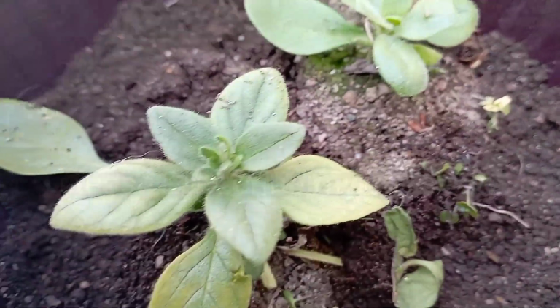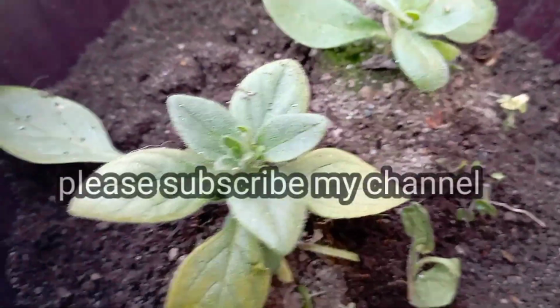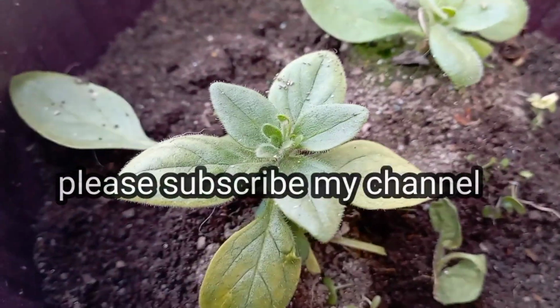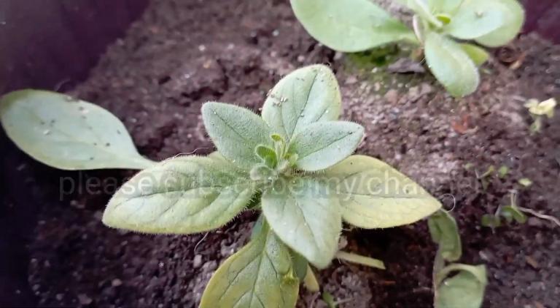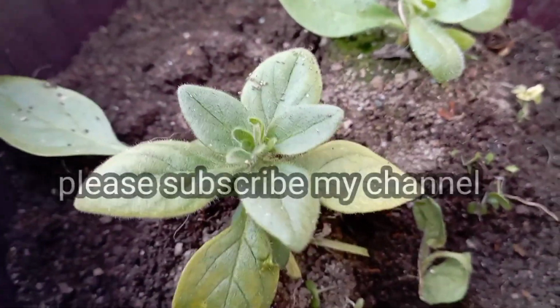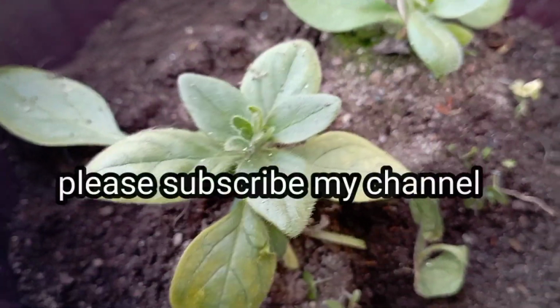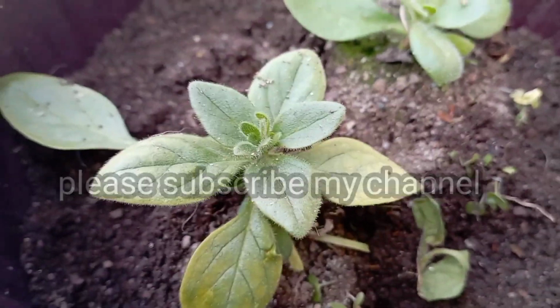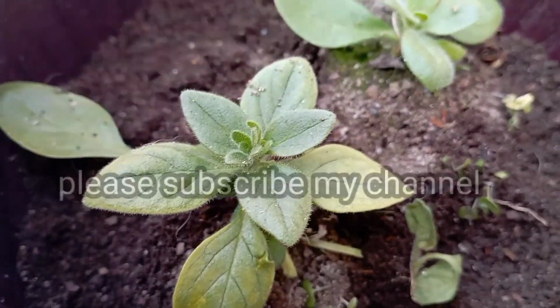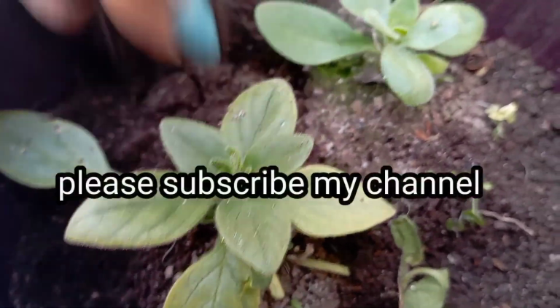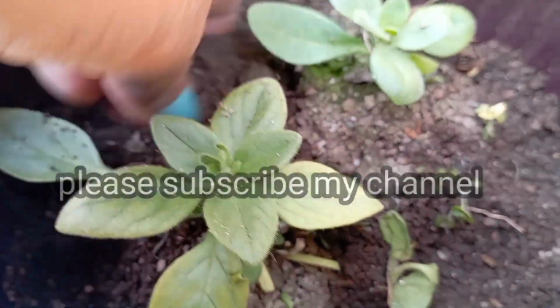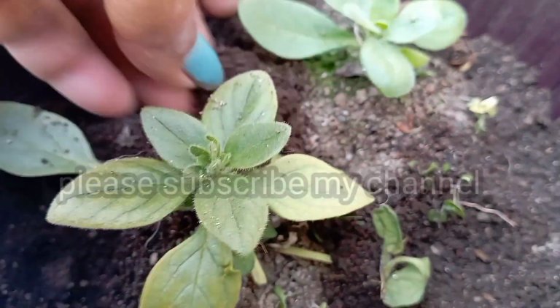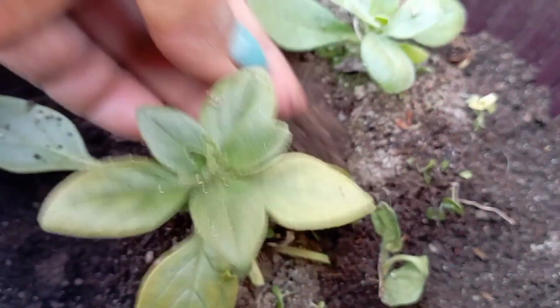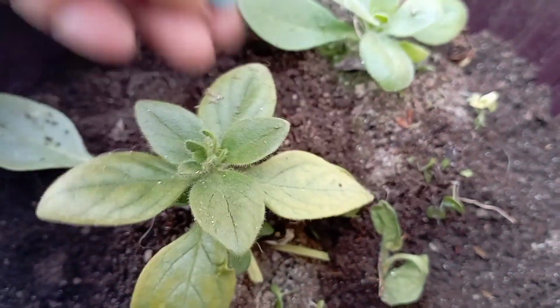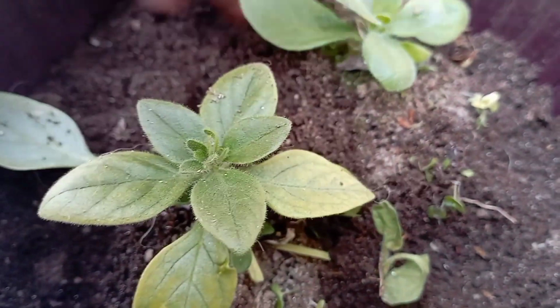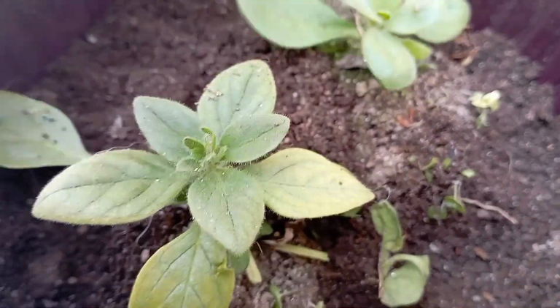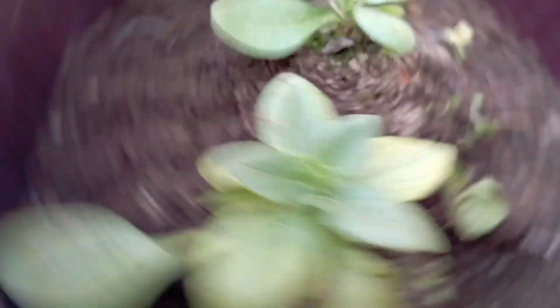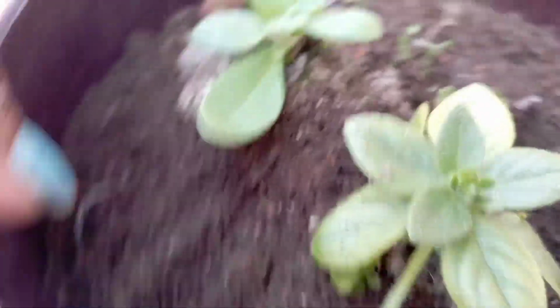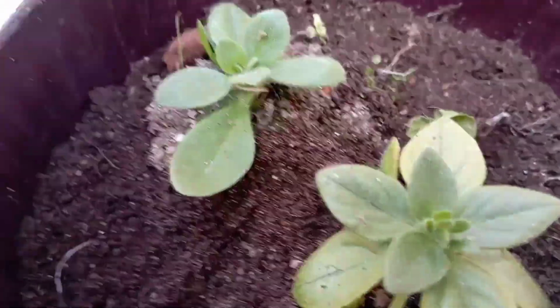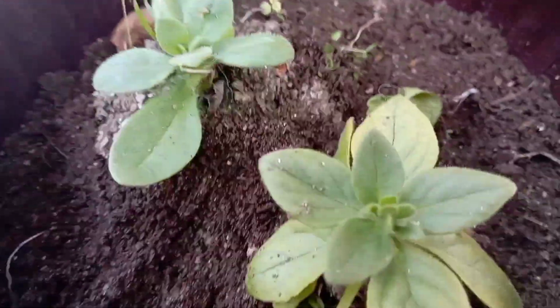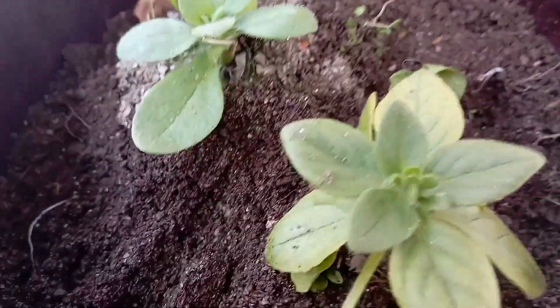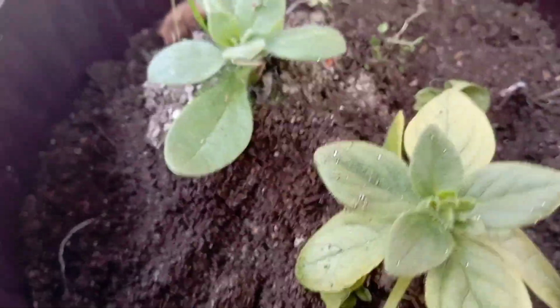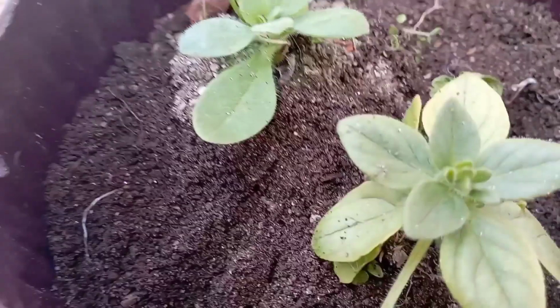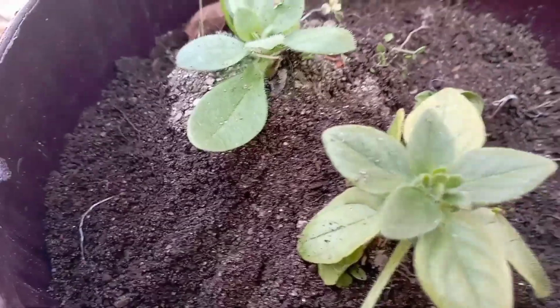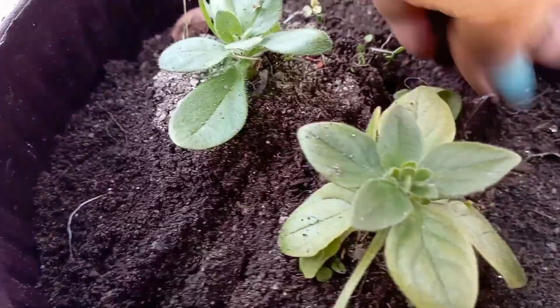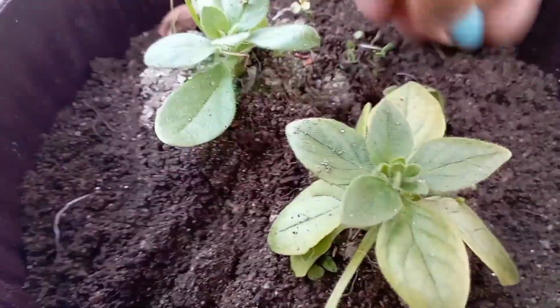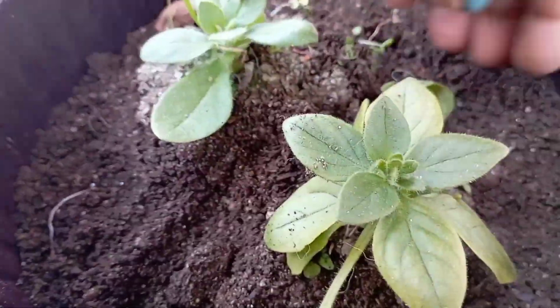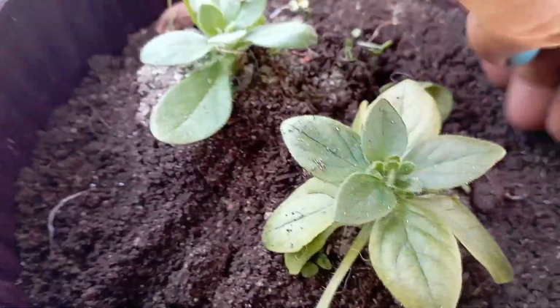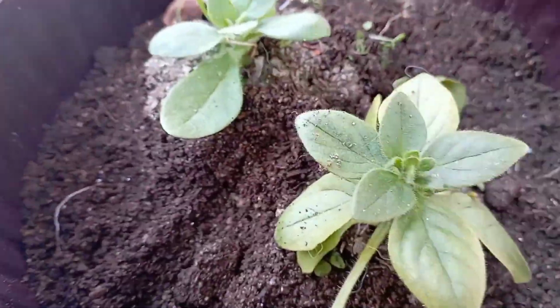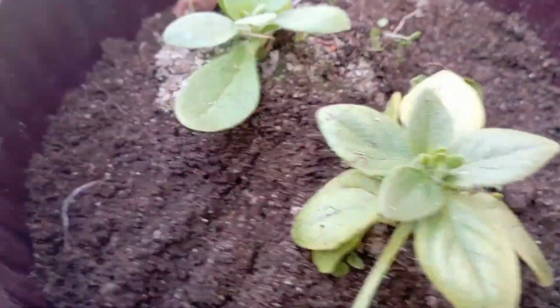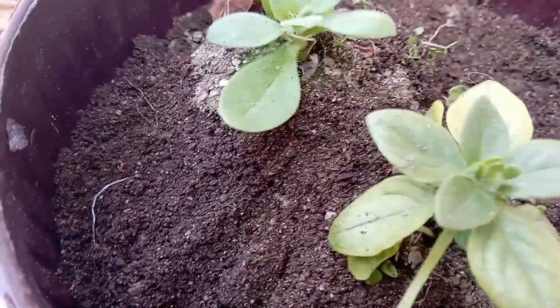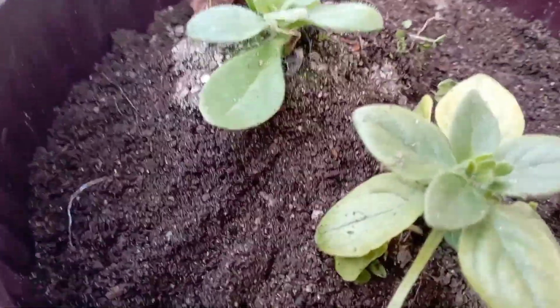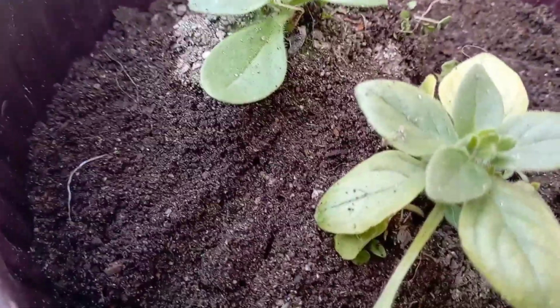As you can see, this is my petunia. This is the best petunia in this video.